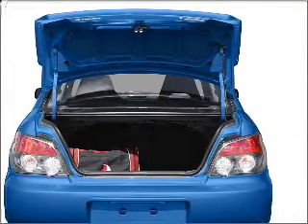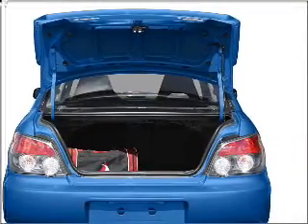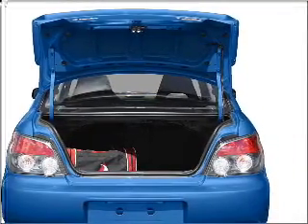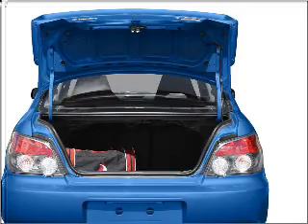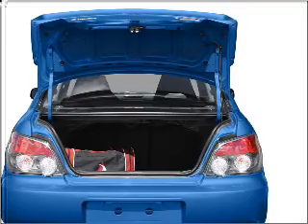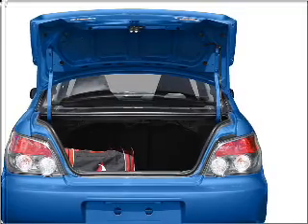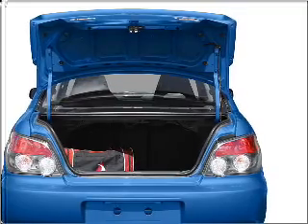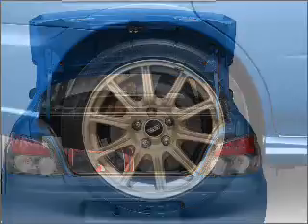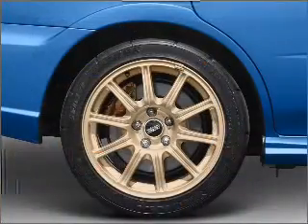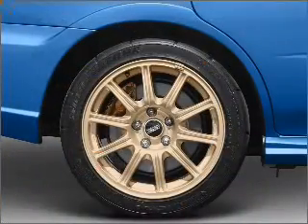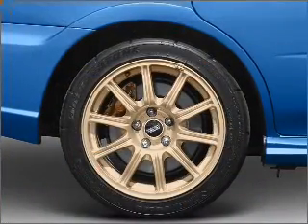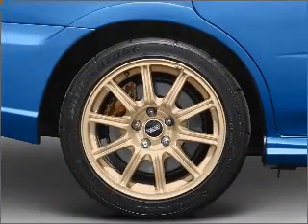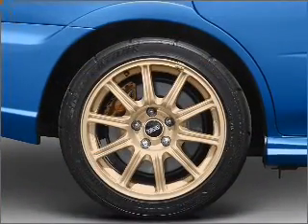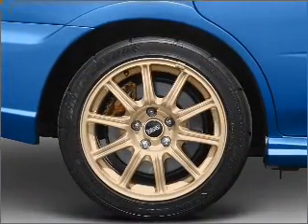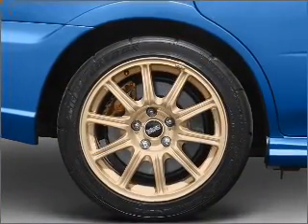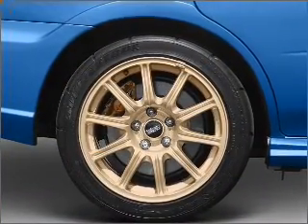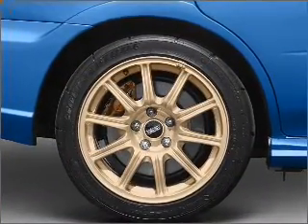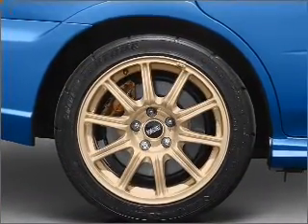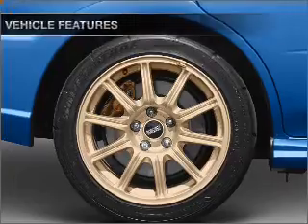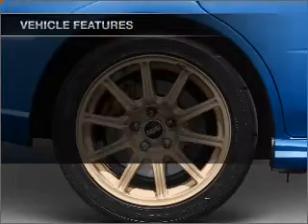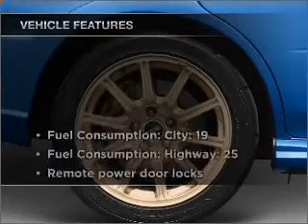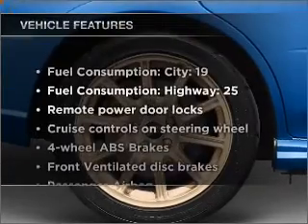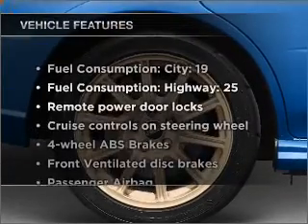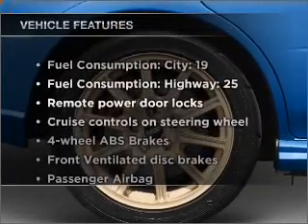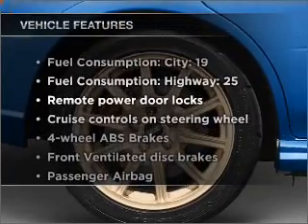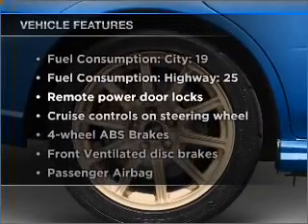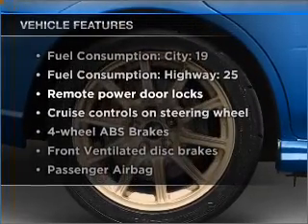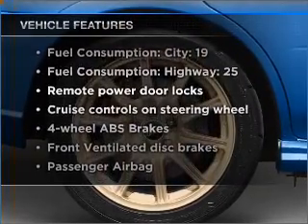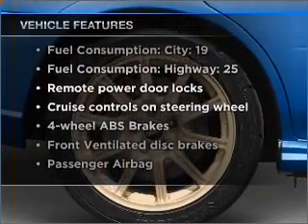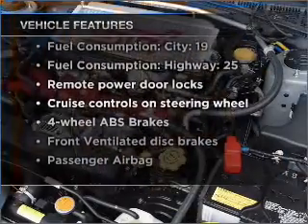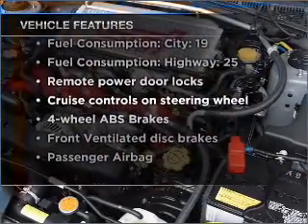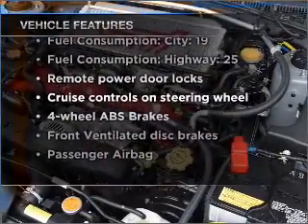Premium wheels lend a distinctive appearance. The anti-lock braking system will help deliver you safely to your destination. And with these notable features, you won't want to miss out on the opportunity to own this amazing vehicle.